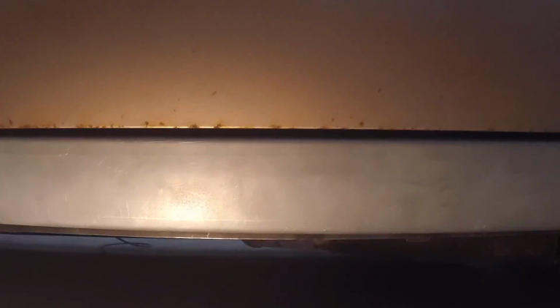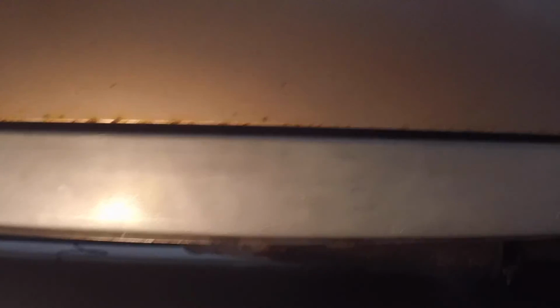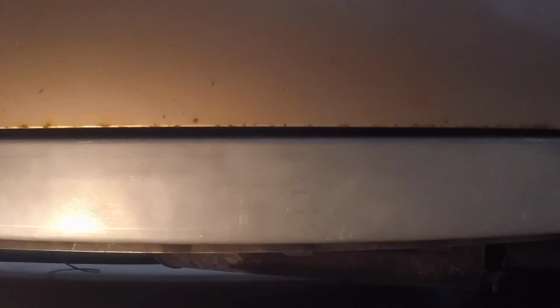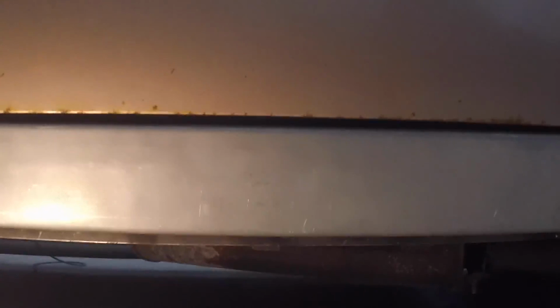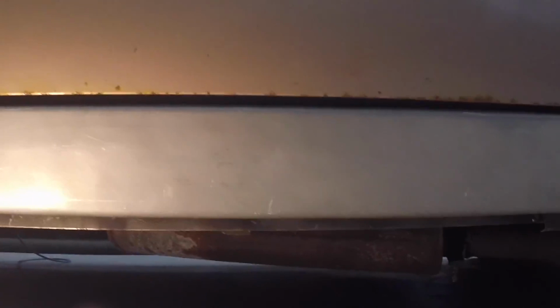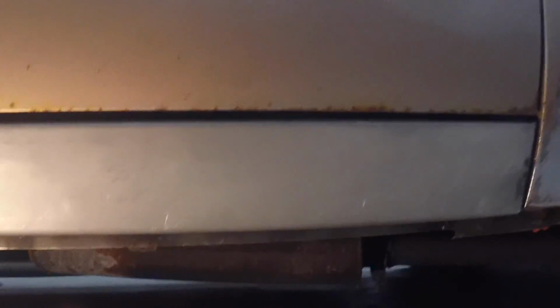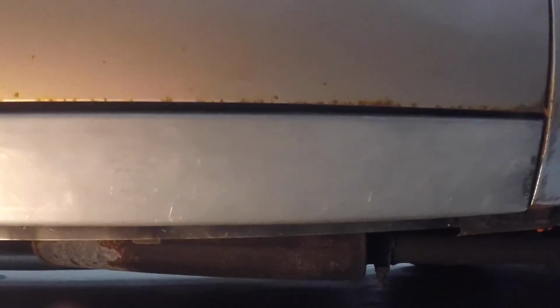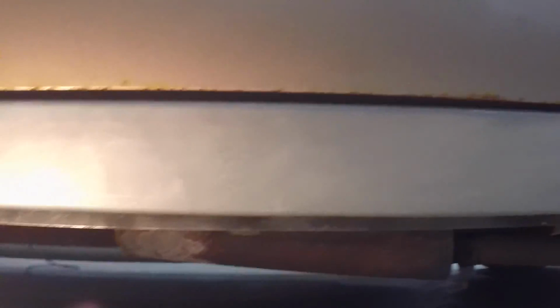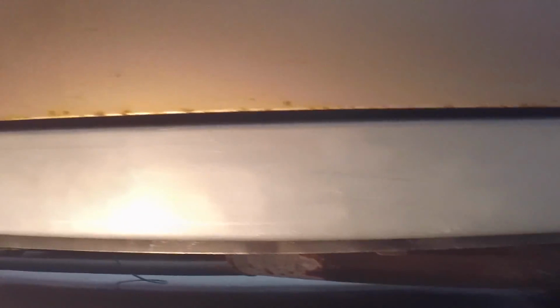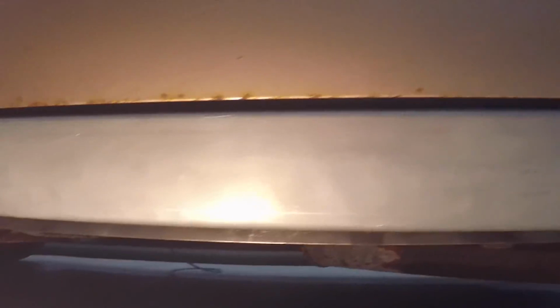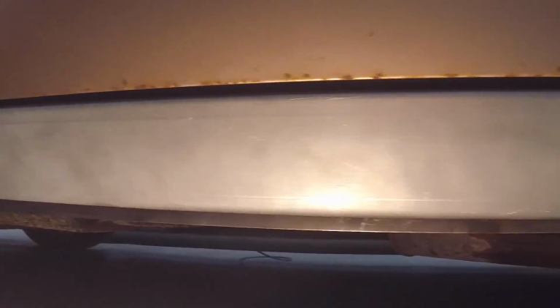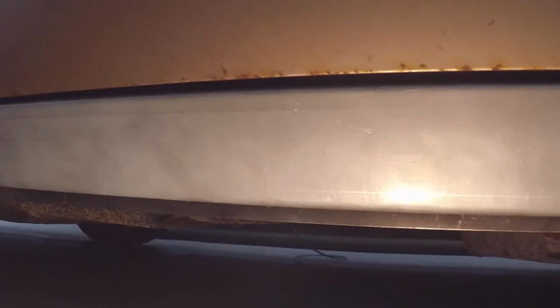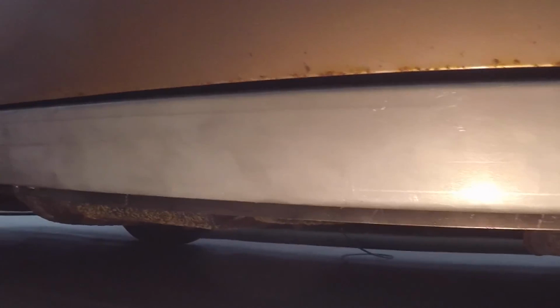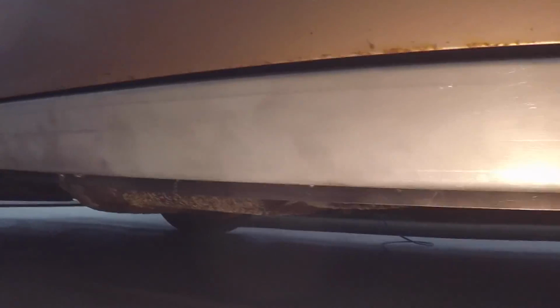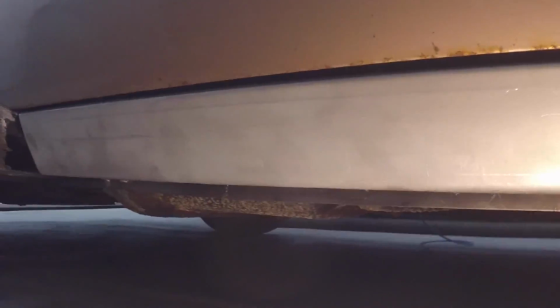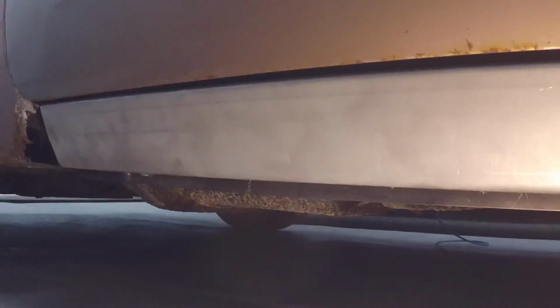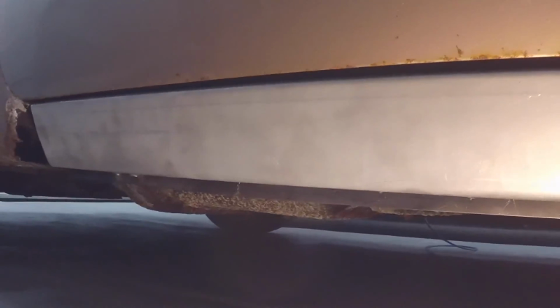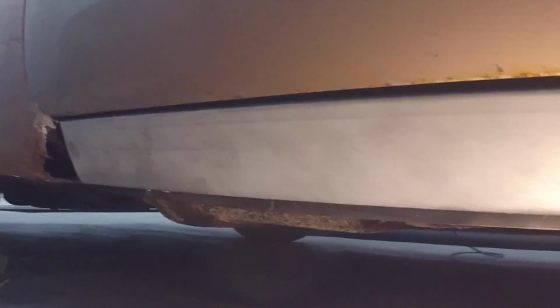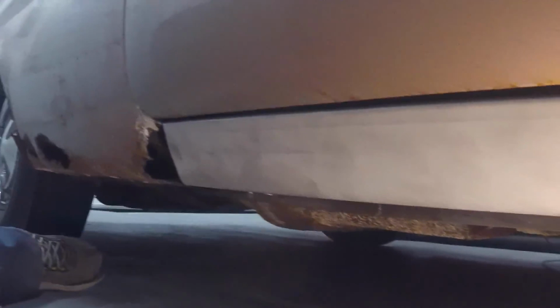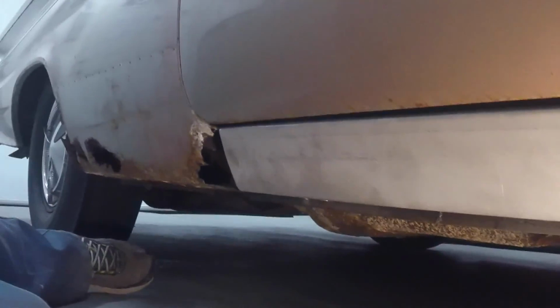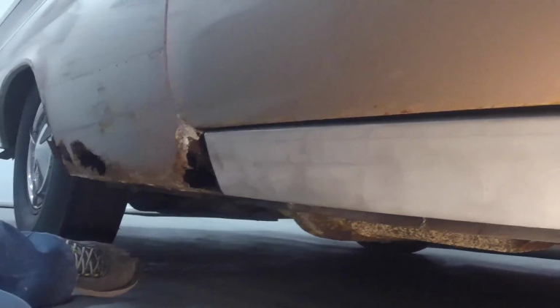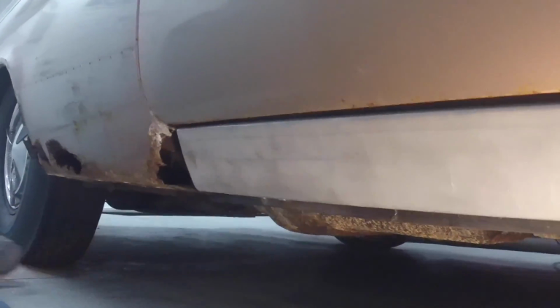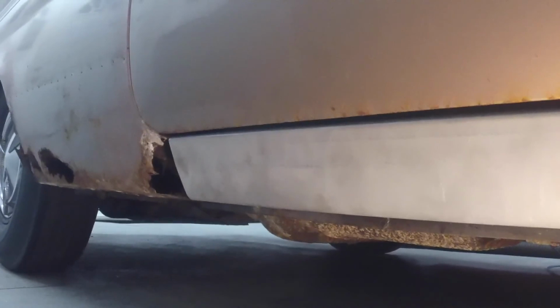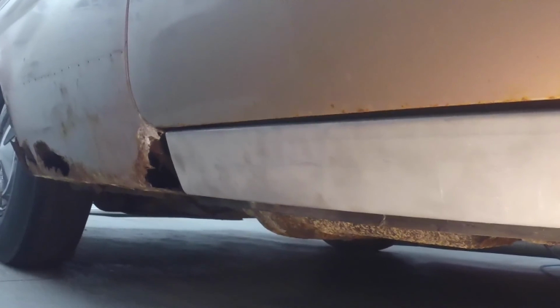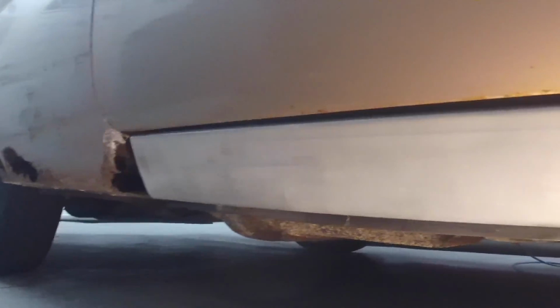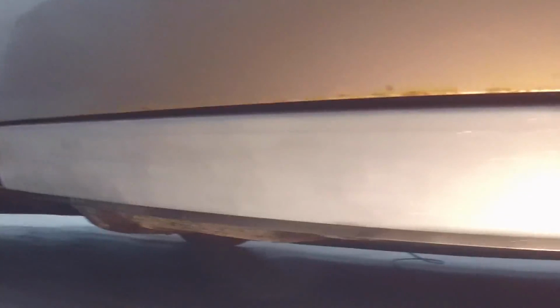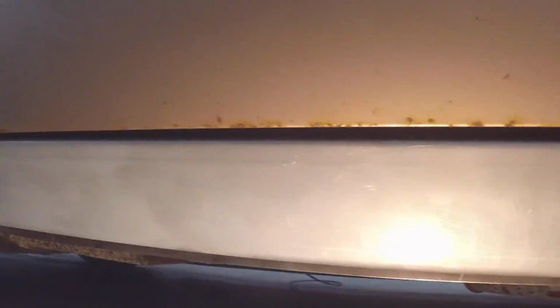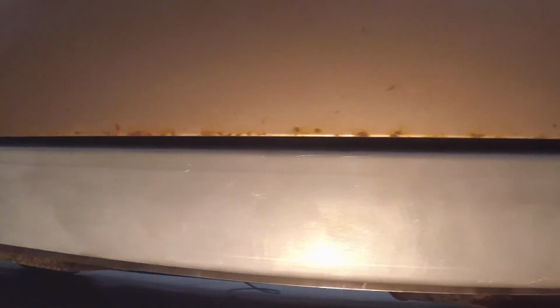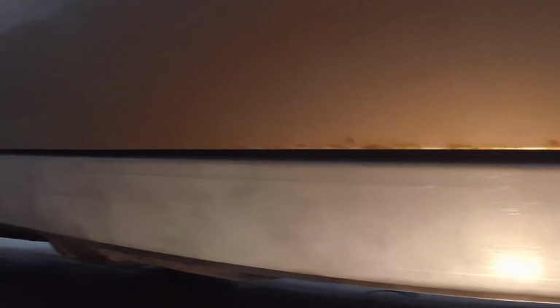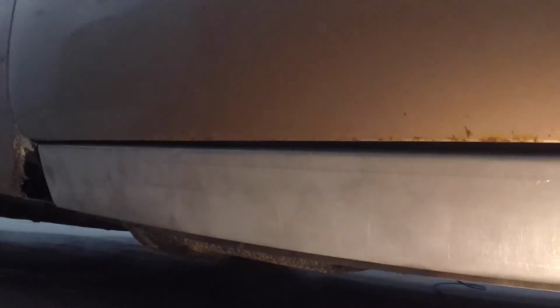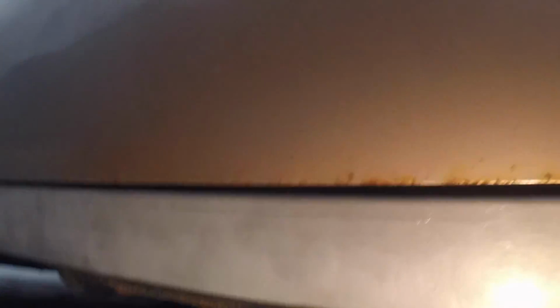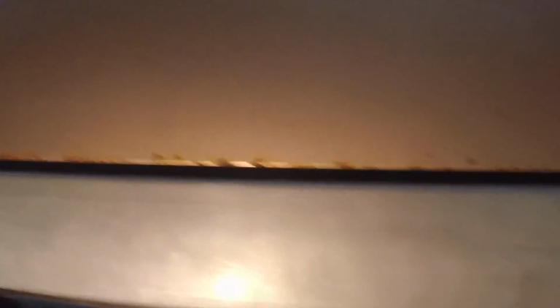I got the inner and outer rocker panel all on — the outer is tacked in place right now. I'm going to start on the rear quarter panel tomorrow. Looks pretty good.